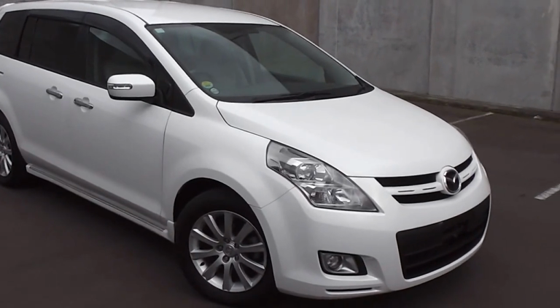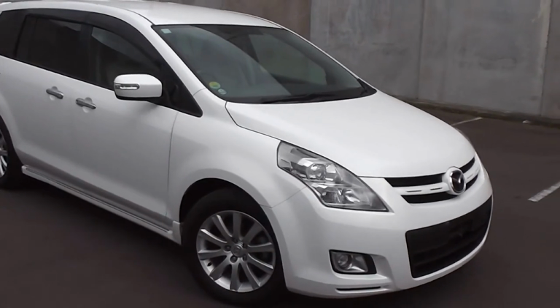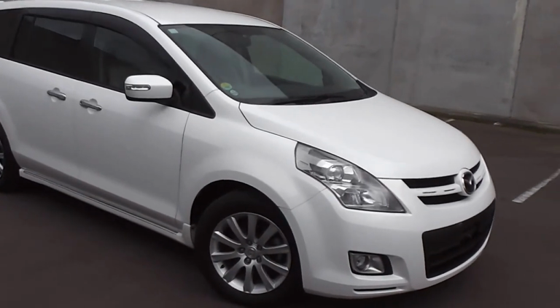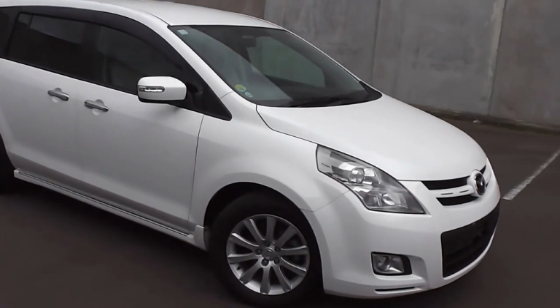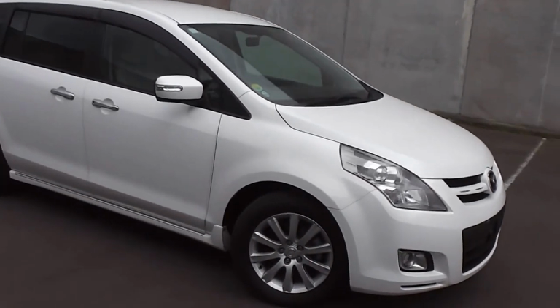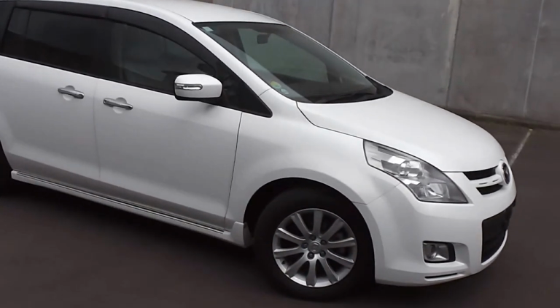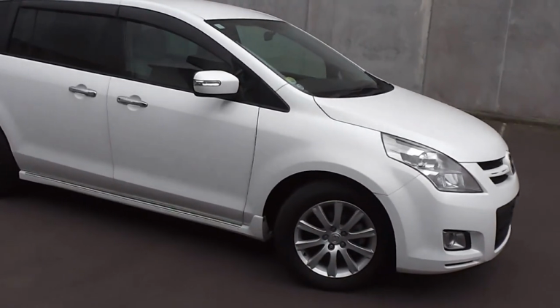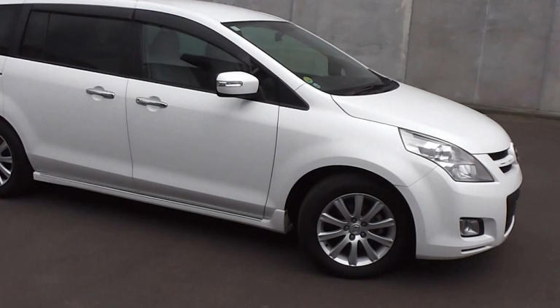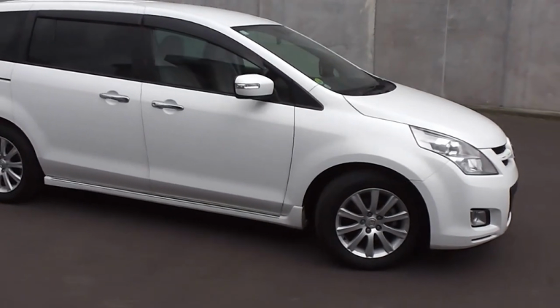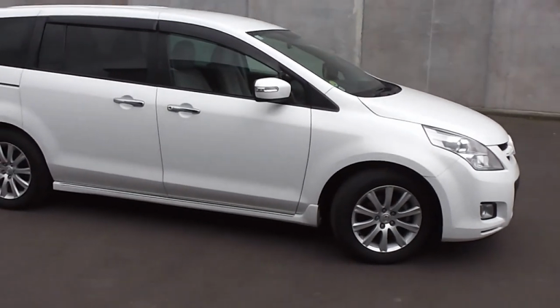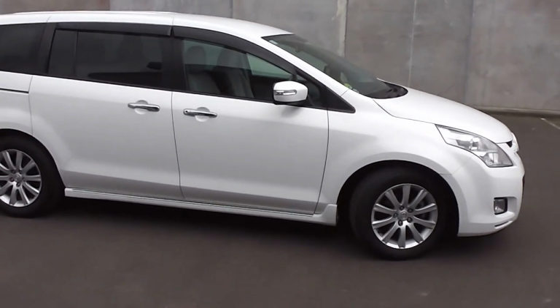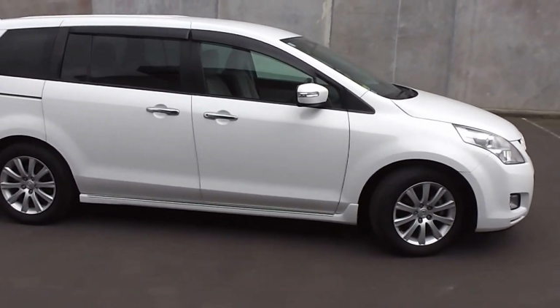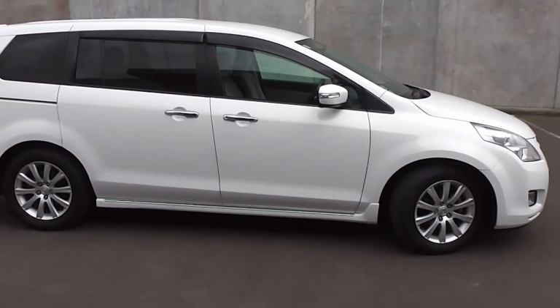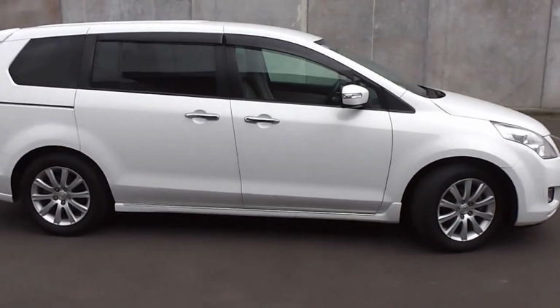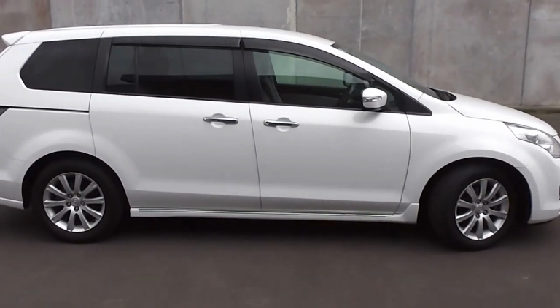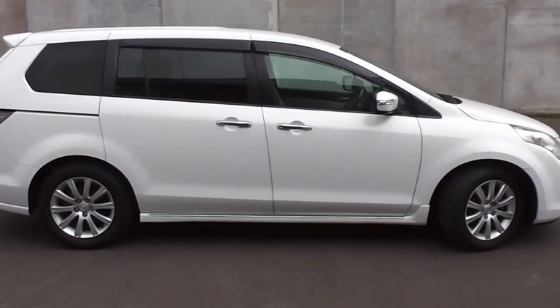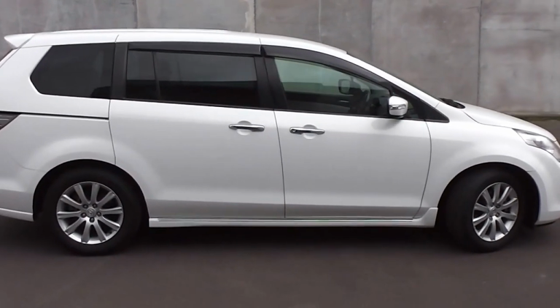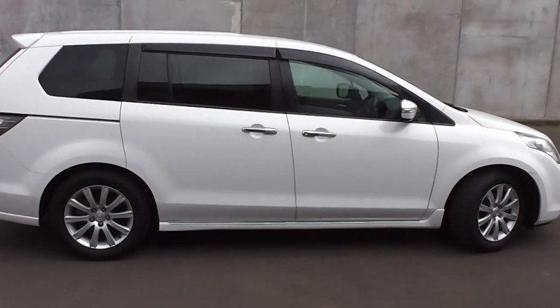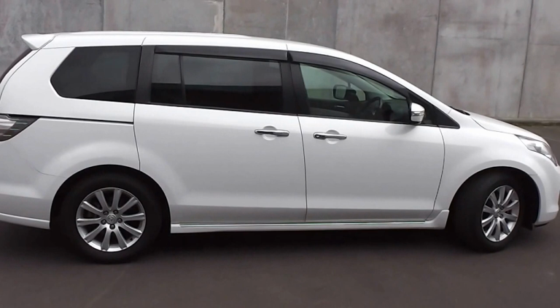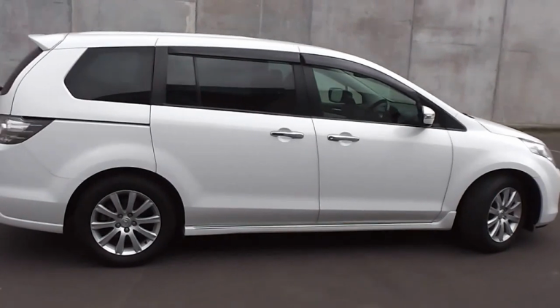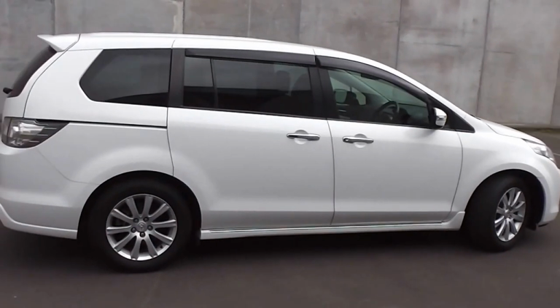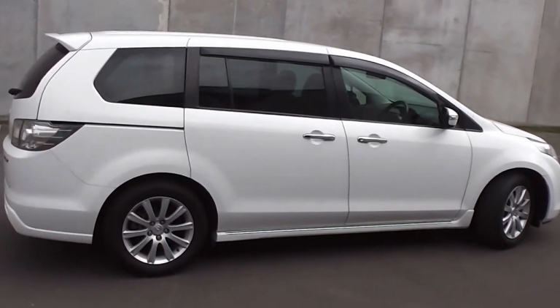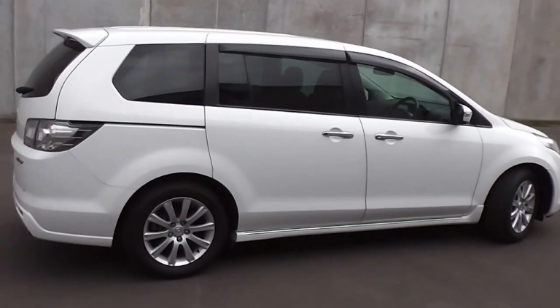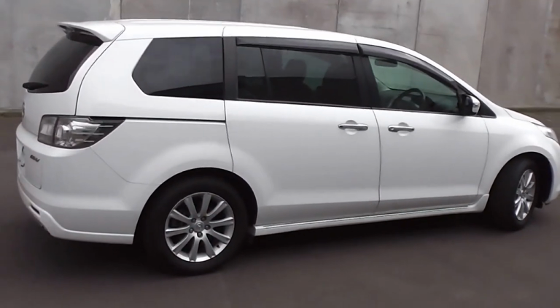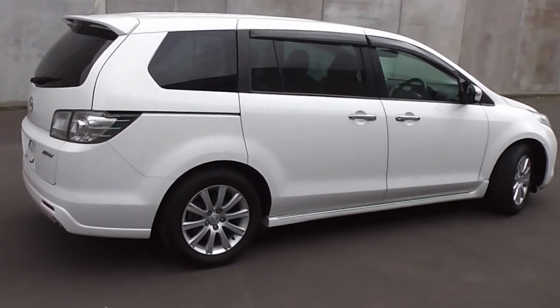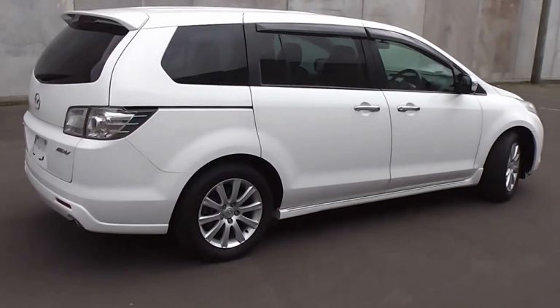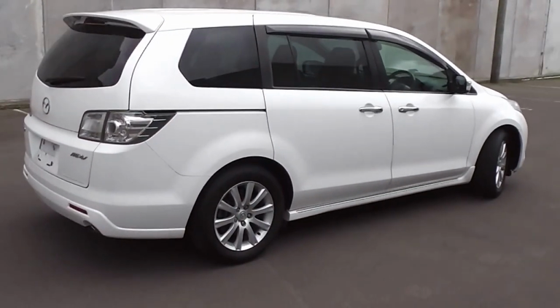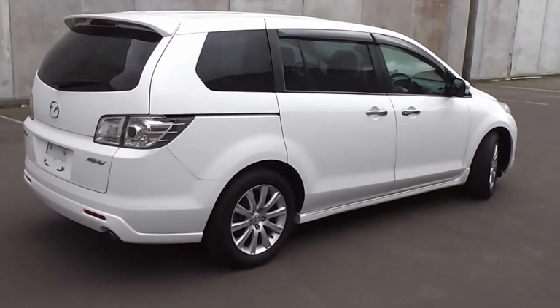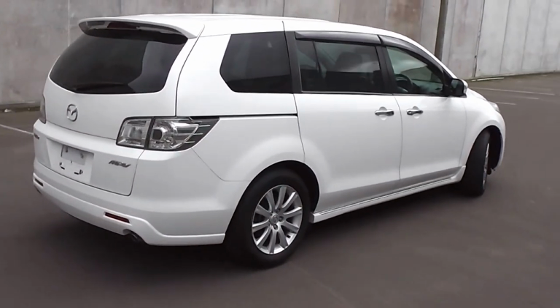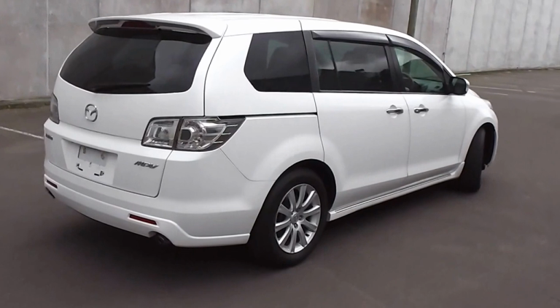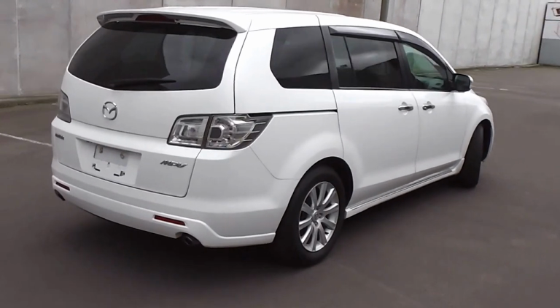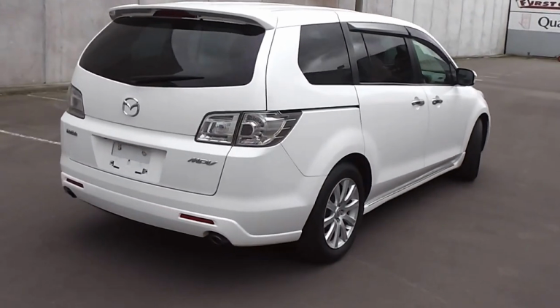Hi, Peter Day here. Check this out. It's a 2007 Mazda MPV 23C Sport. It's an 8-seat people mover and it's travelled 91,000 kilometres. It comes with AO mileage verification as to the correct odometer reading.